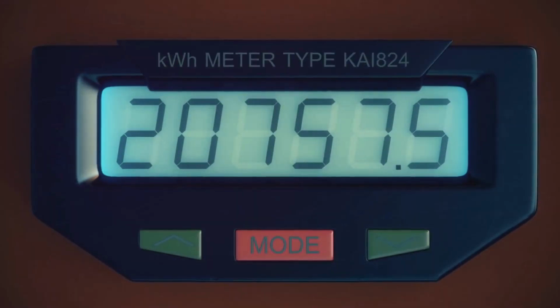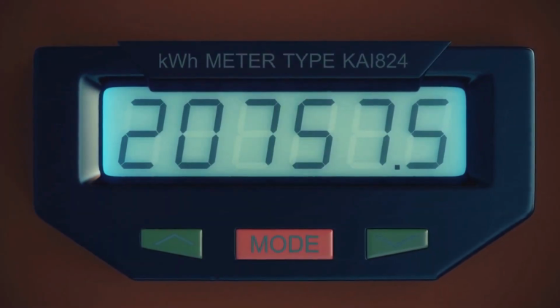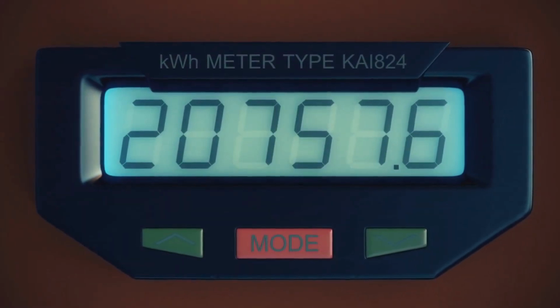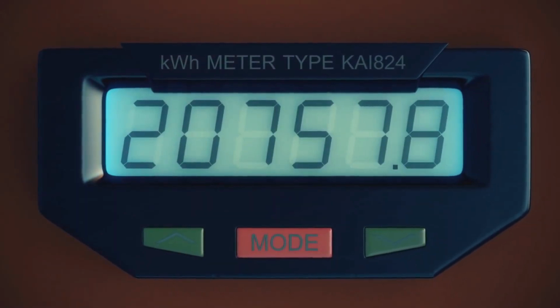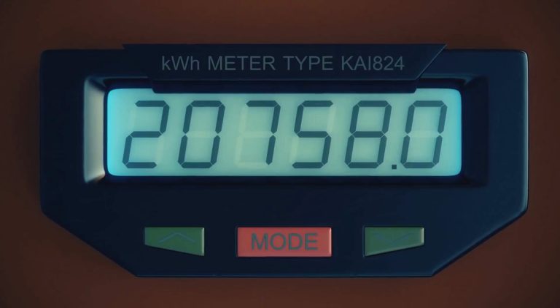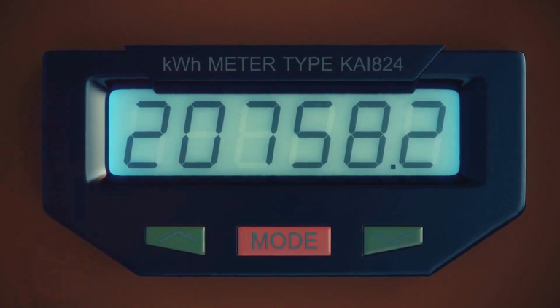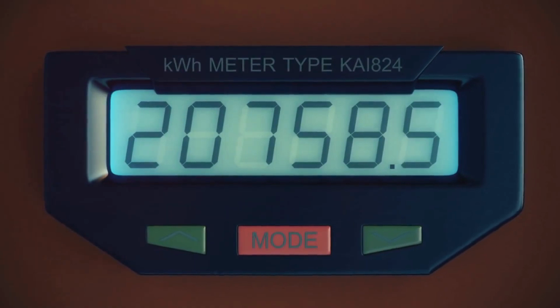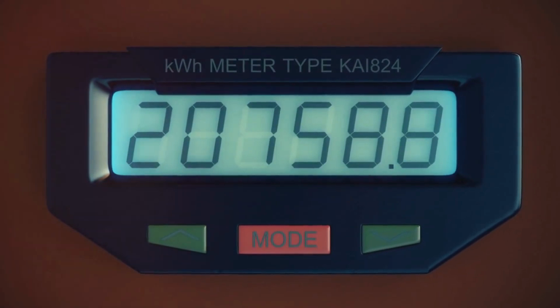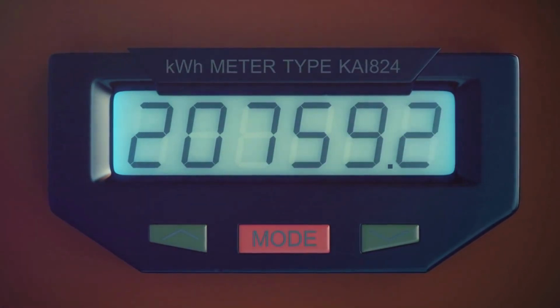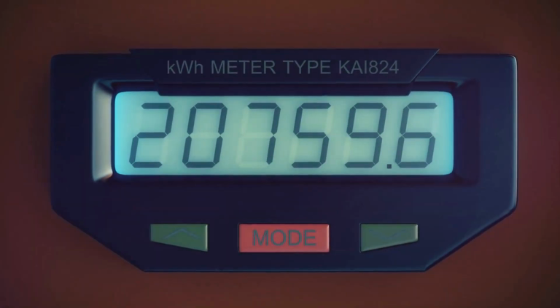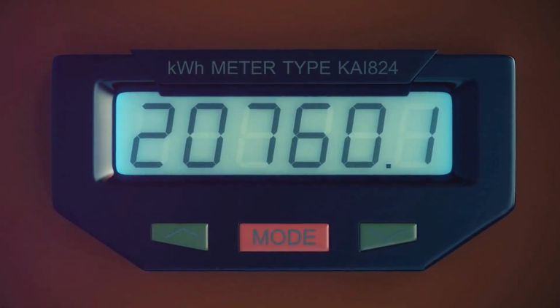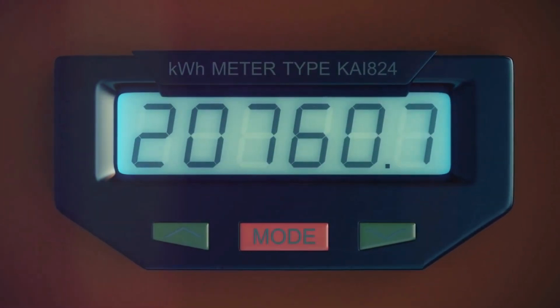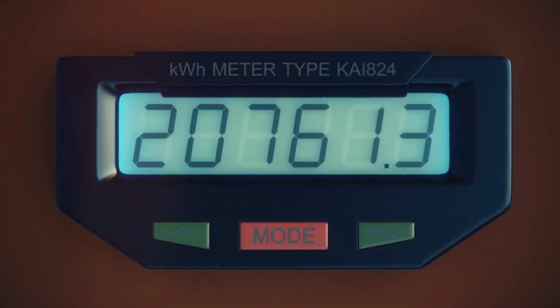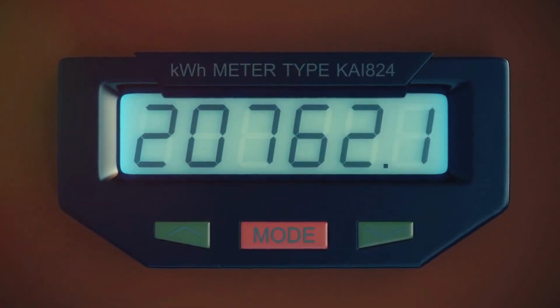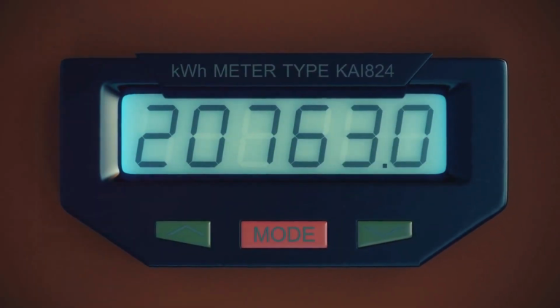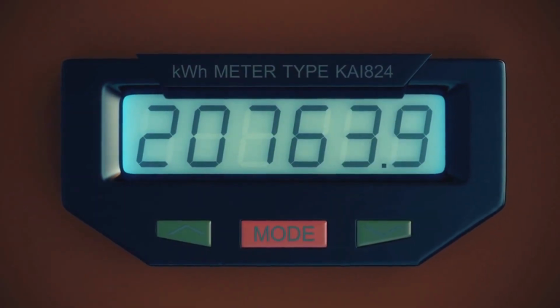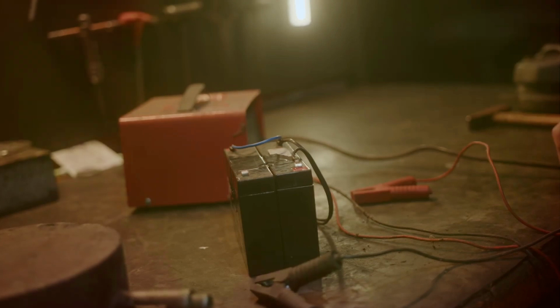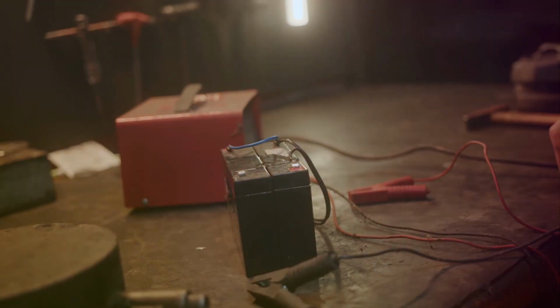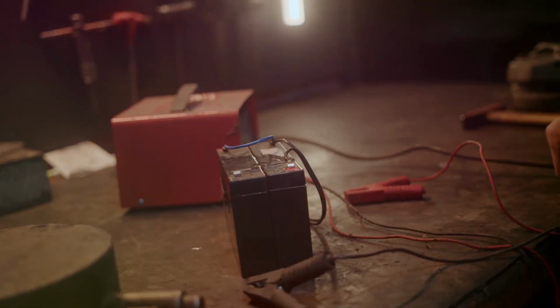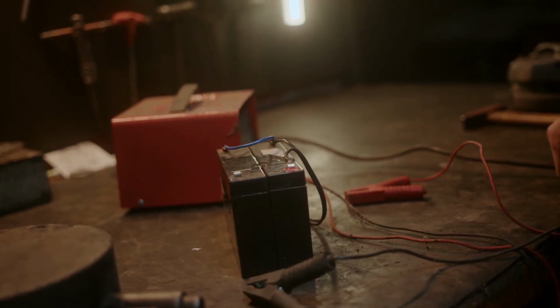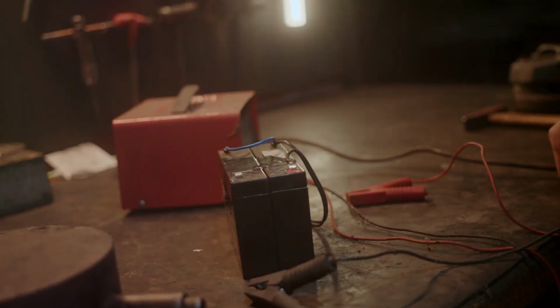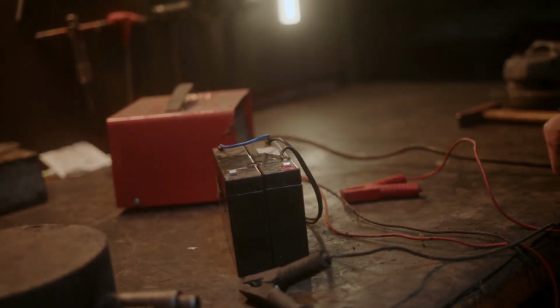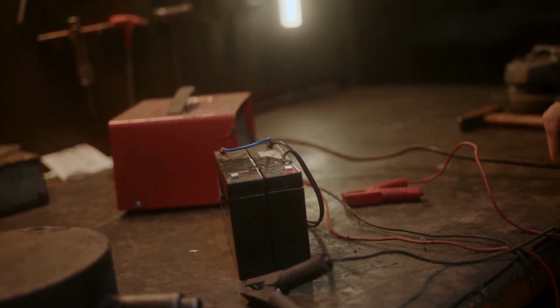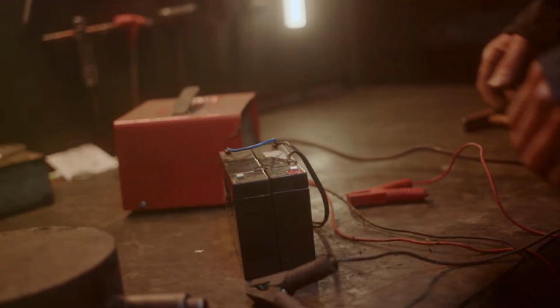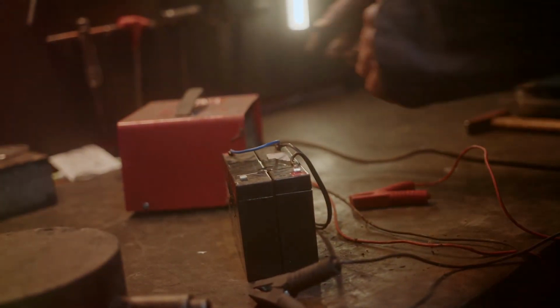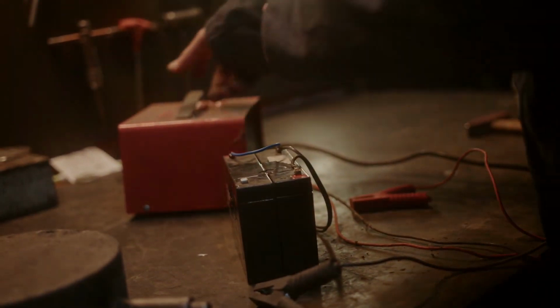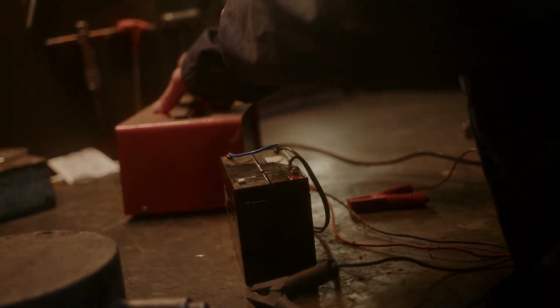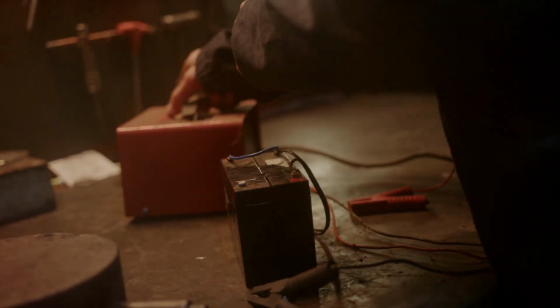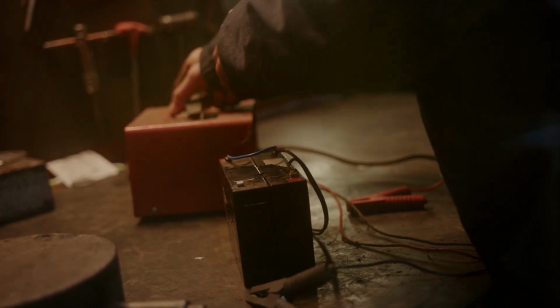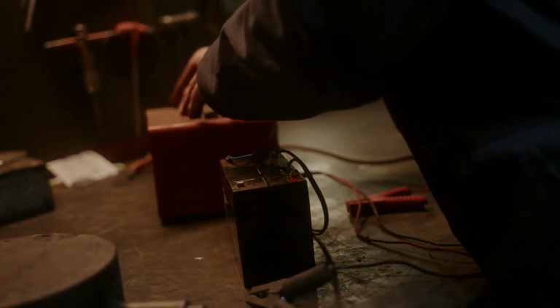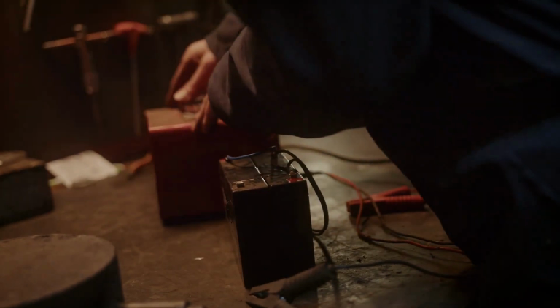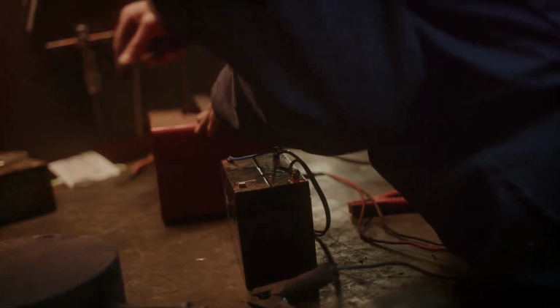The top speed of a battery pack isn't solely determined by its voltage, contrary to what many believe. It's a symphony of factors, all playing their parts harmoniously. The voltage, of course, plays a significant role — the higher the voltage, the higher the speed.